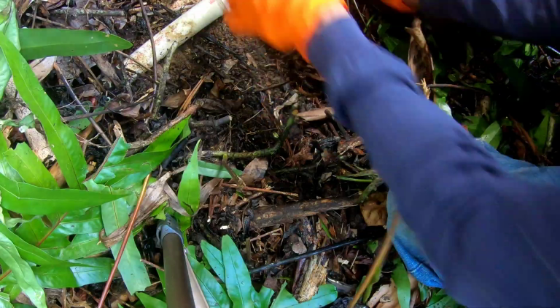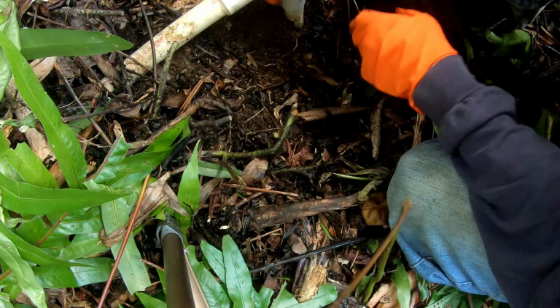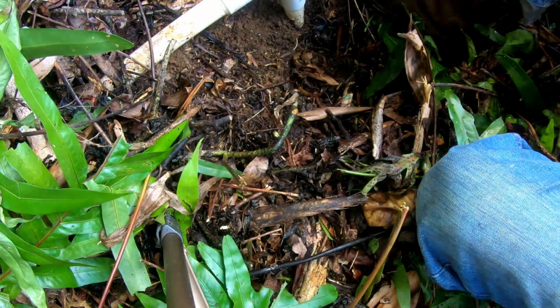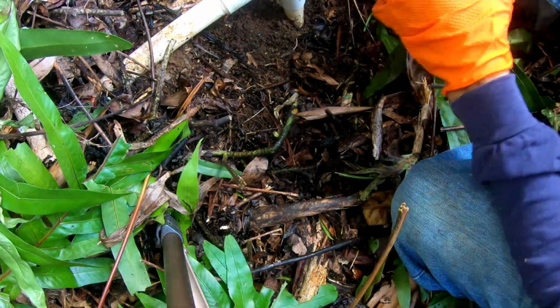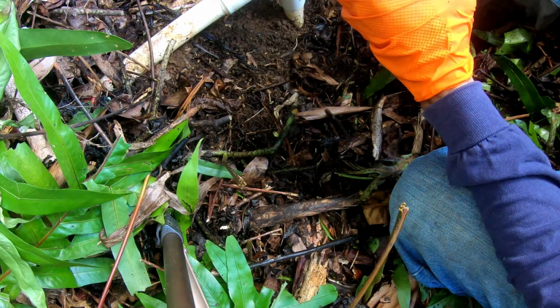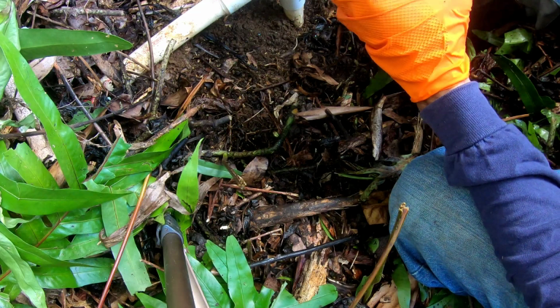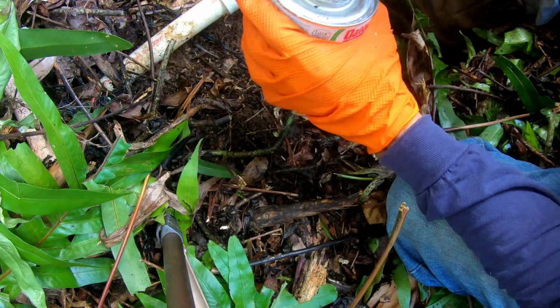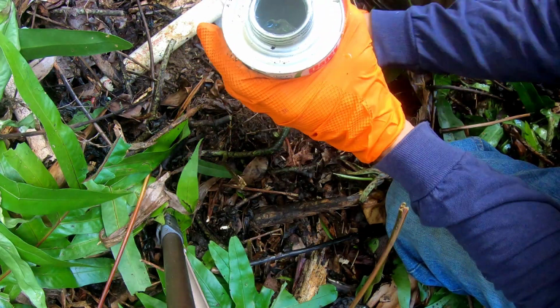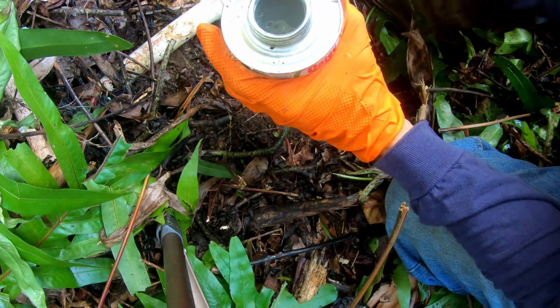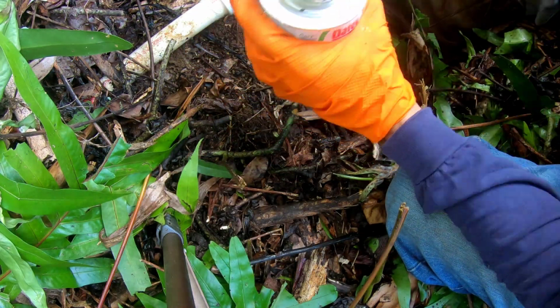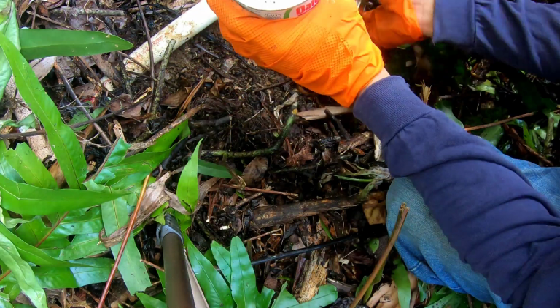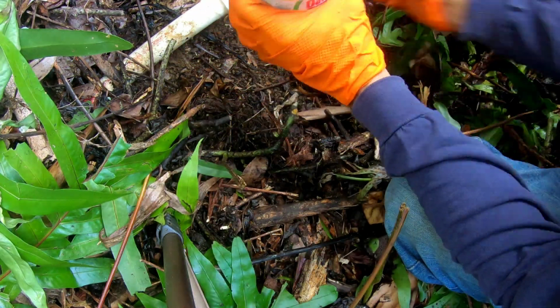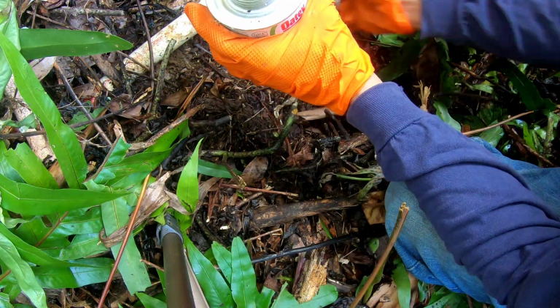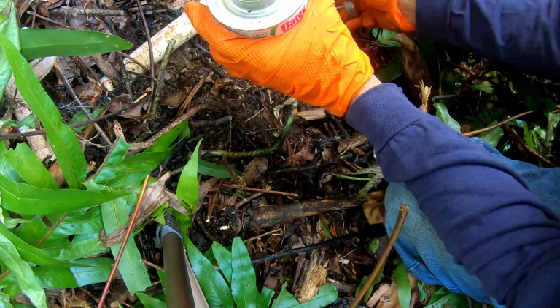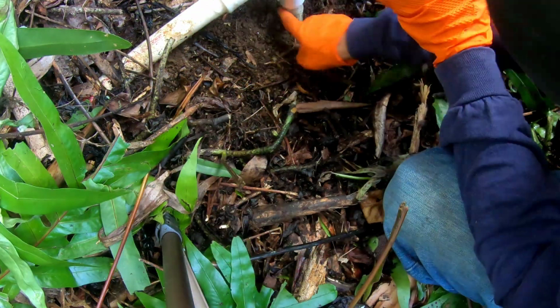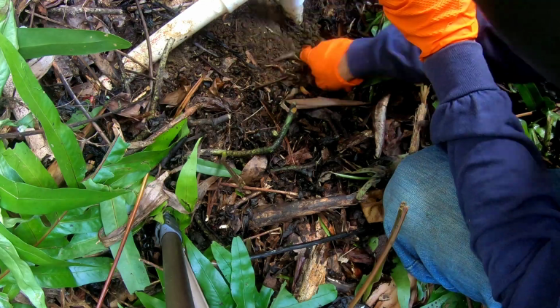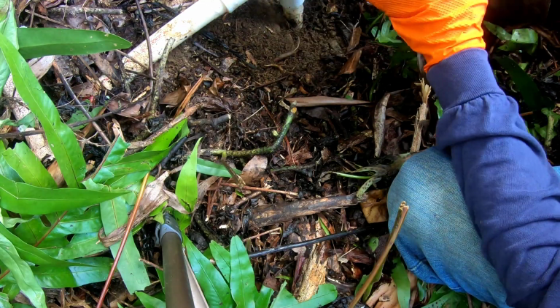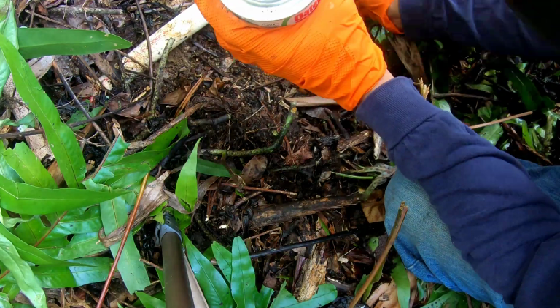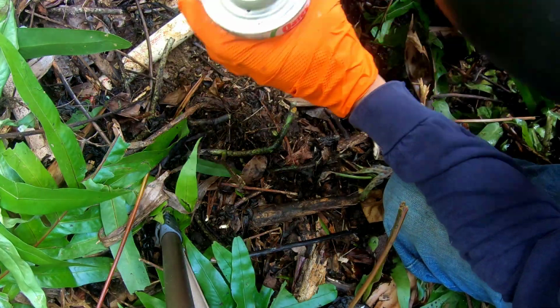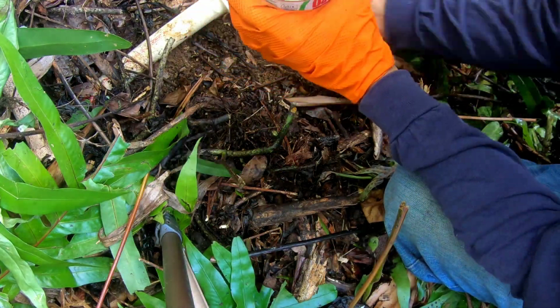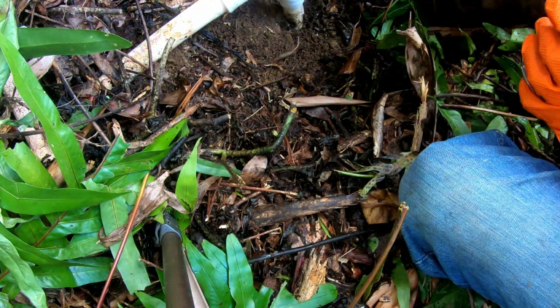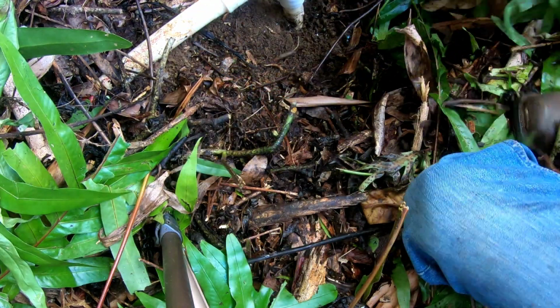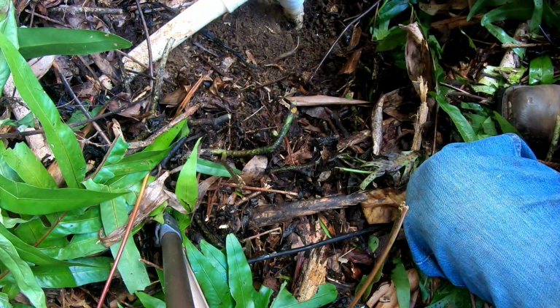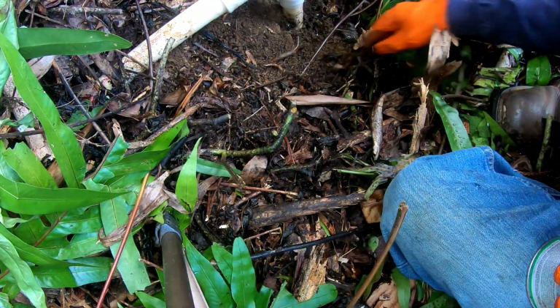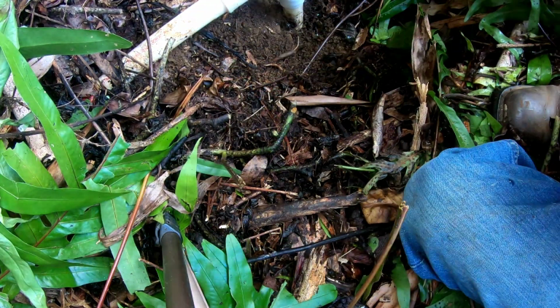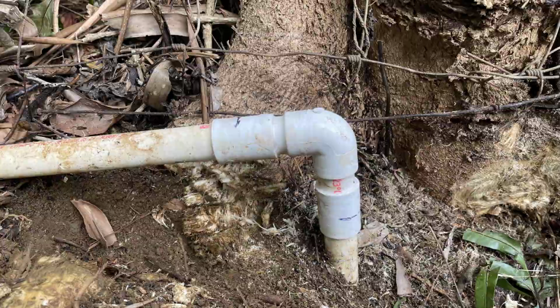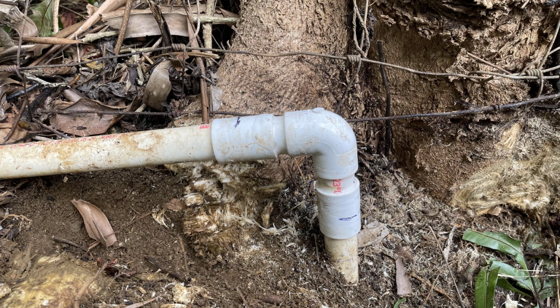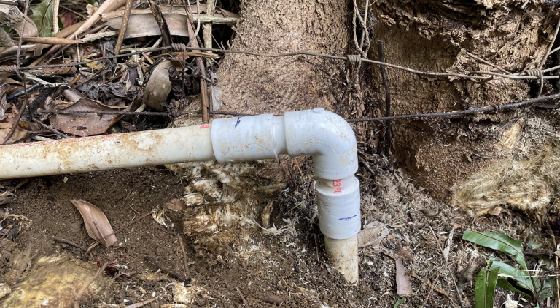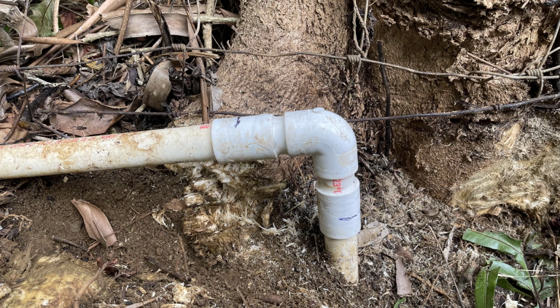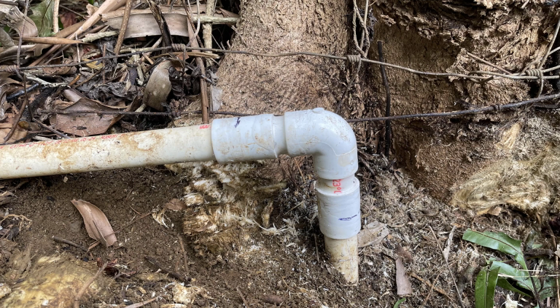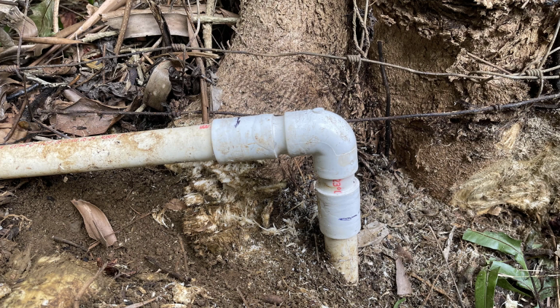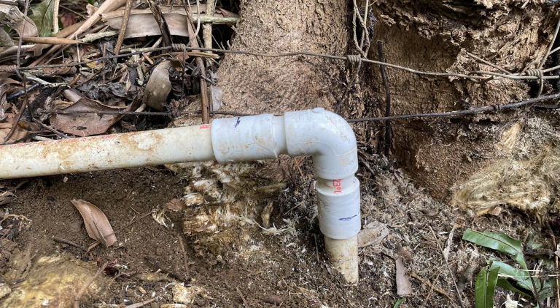Once off, I then applied the PVC cement to the old pipe and installed the assembly. The instructions on the PVC cement say it may take minutes to set, but it will take a minimum of two hours to cure. Since the camera was off, here's another view of the assembly in place.